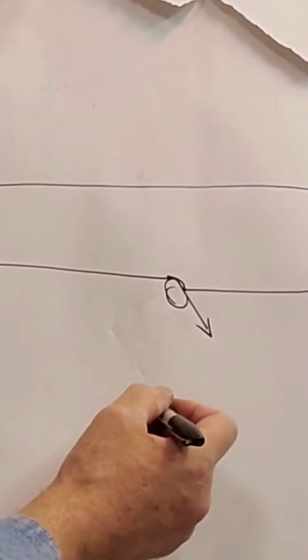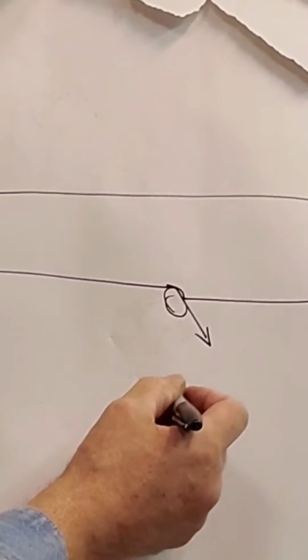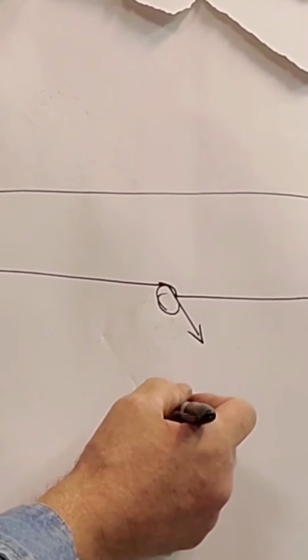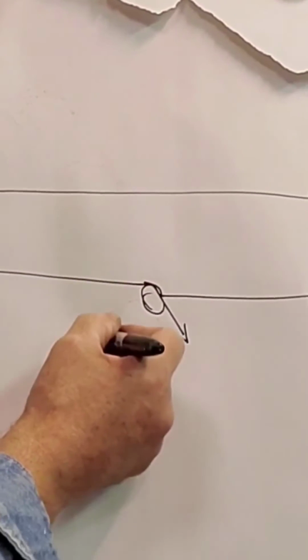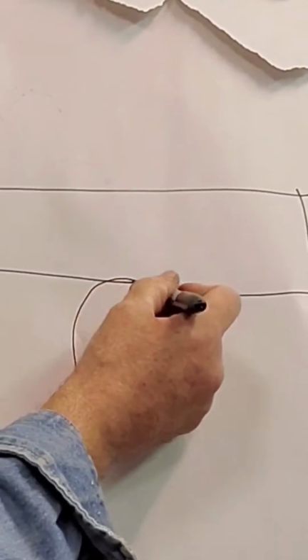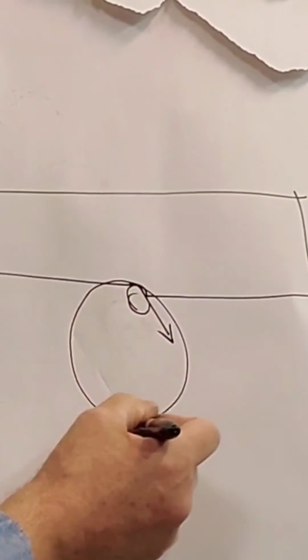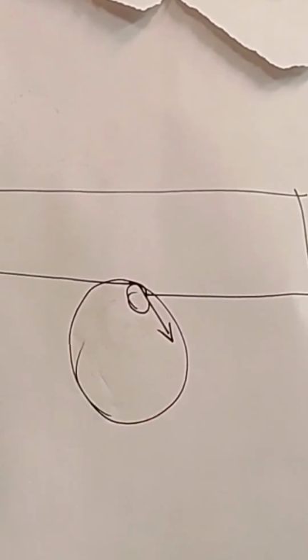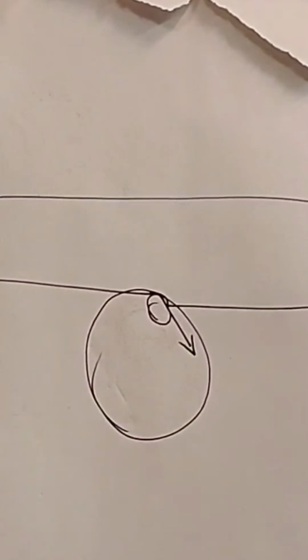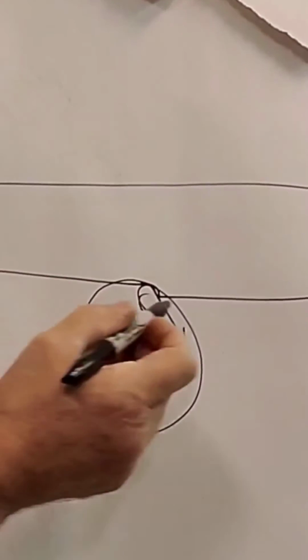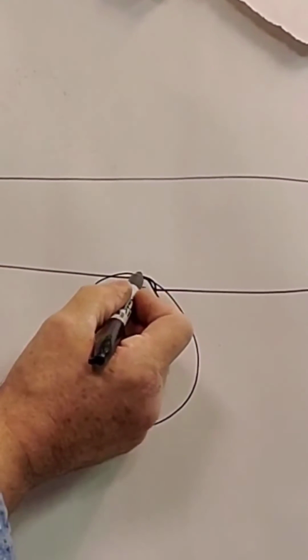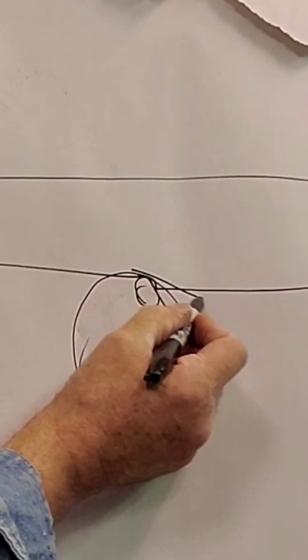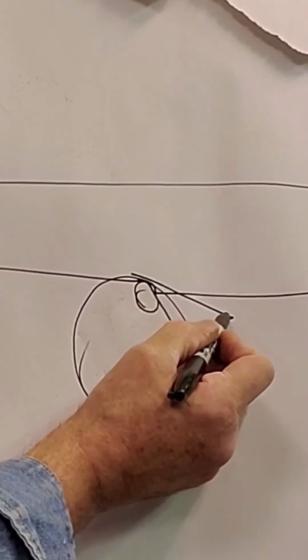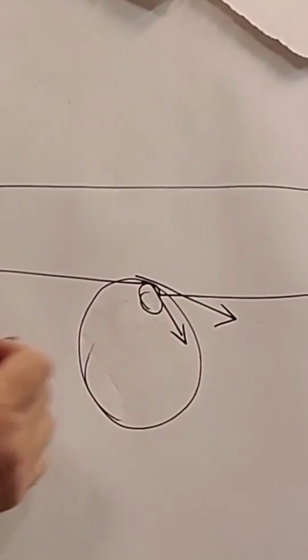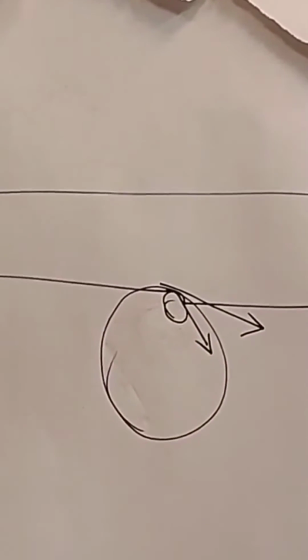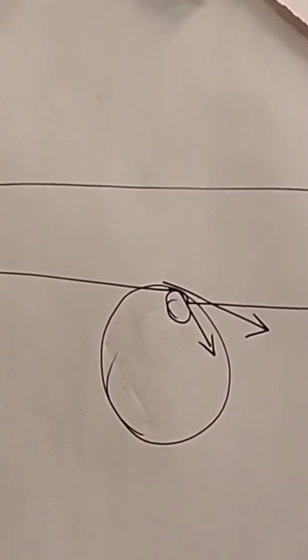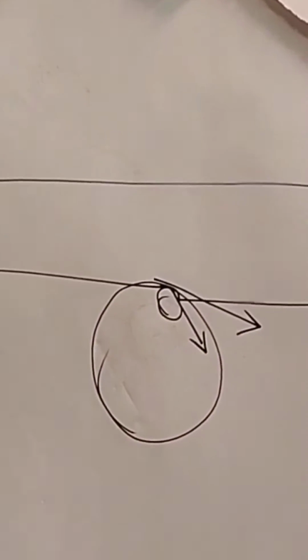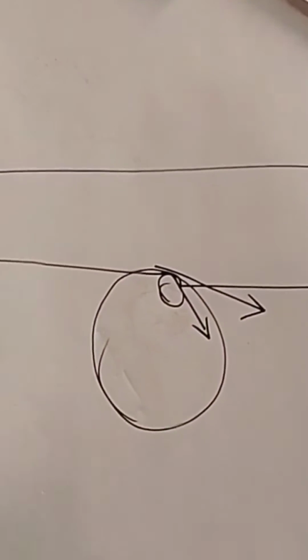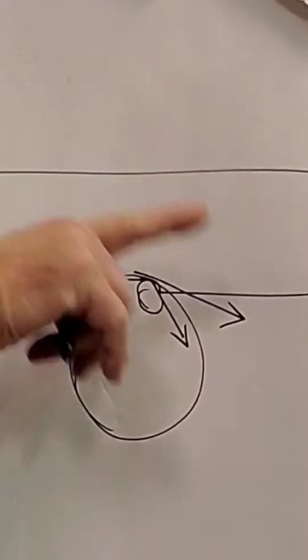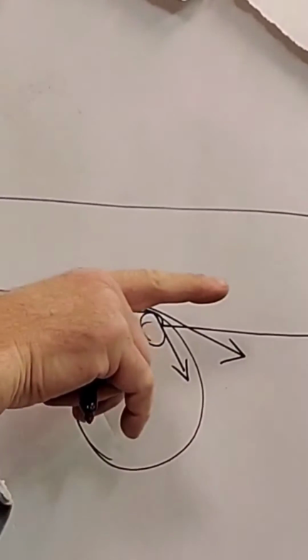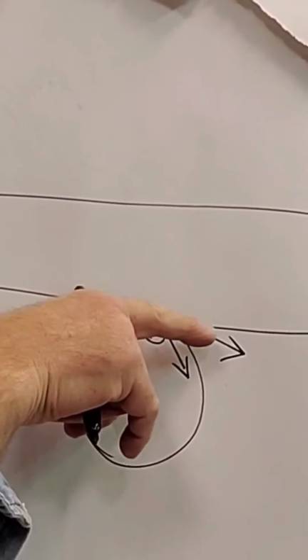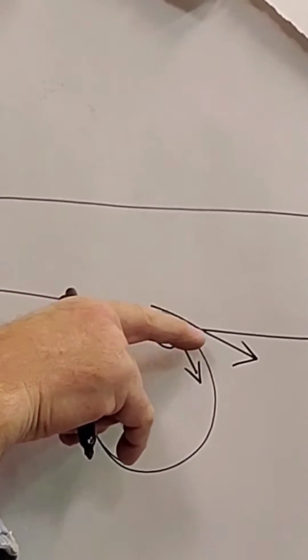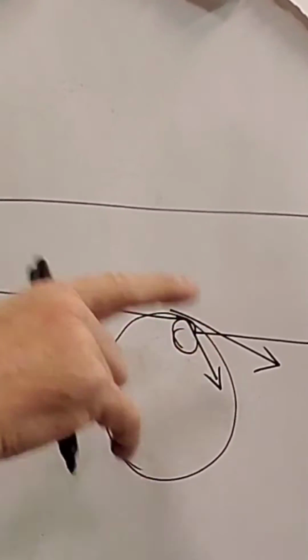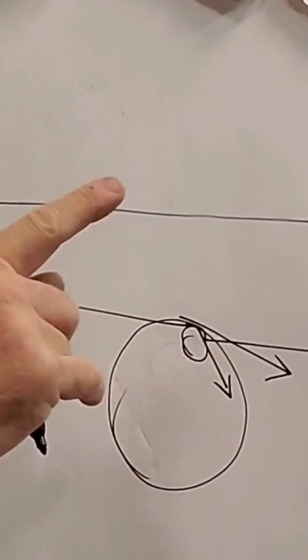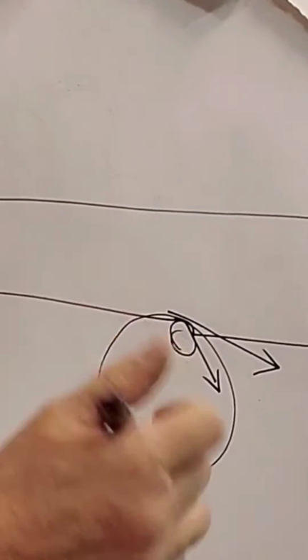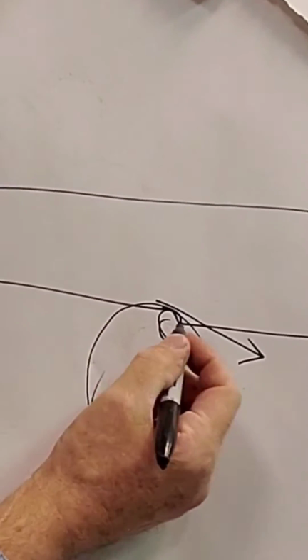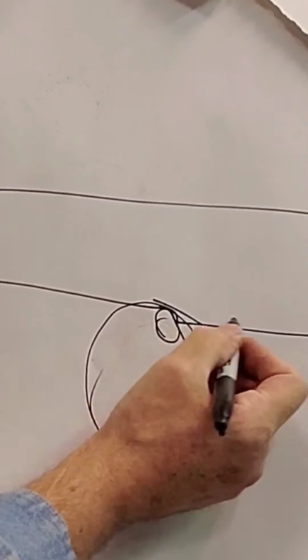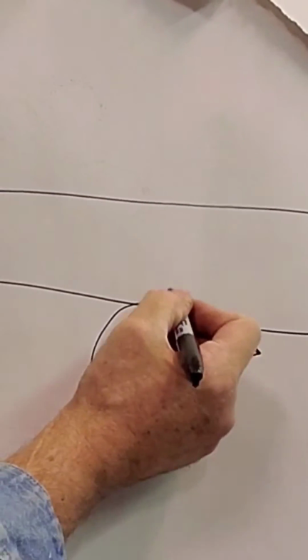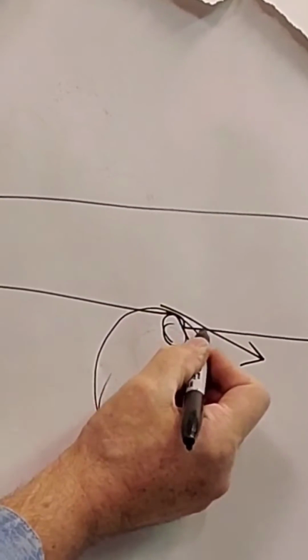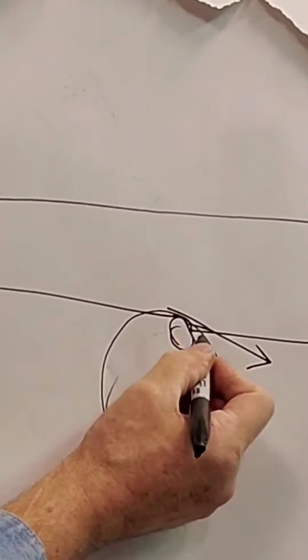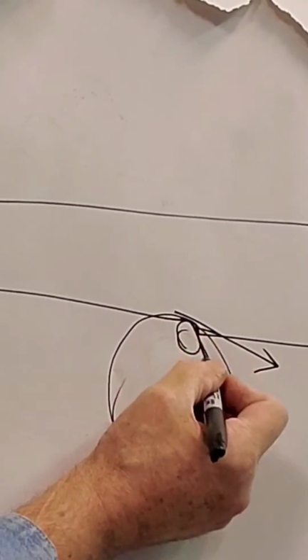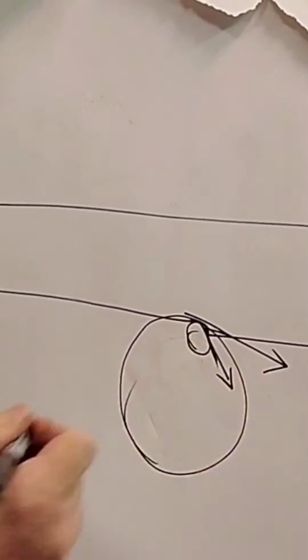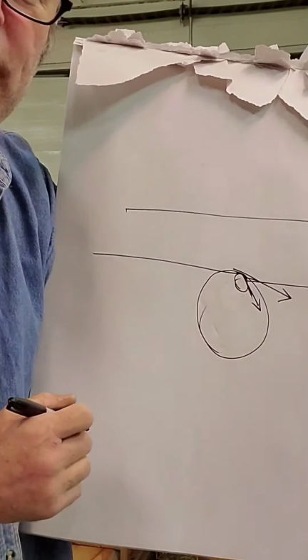If I increase the diameter of that router bit, the exit angle is less. Less of an angle, less likely to chip out. Because if it's coming out this way, it's gonna be more likely to pop the wood.